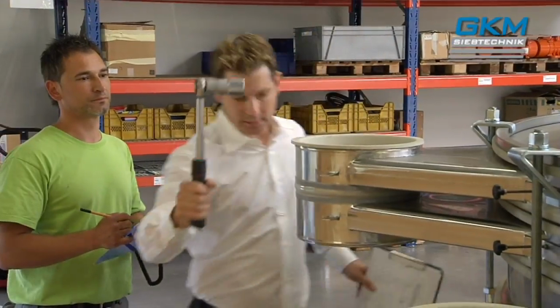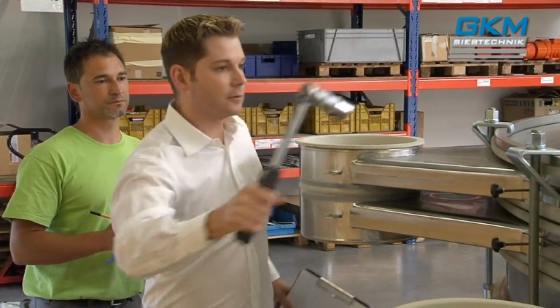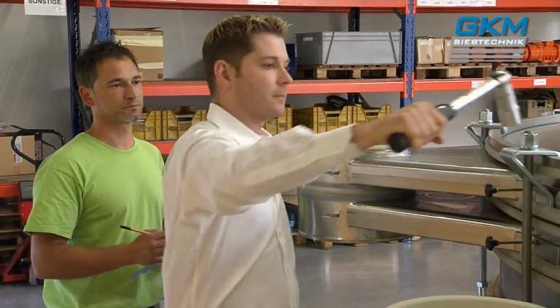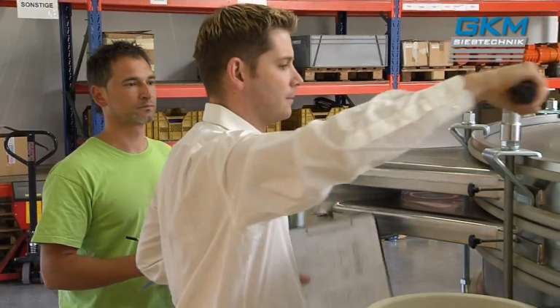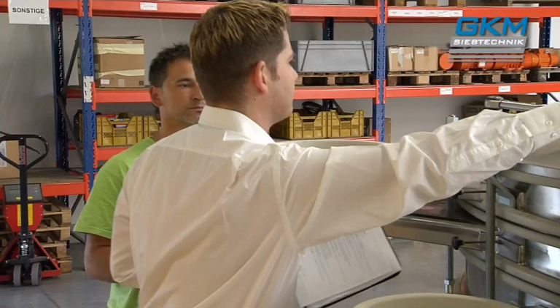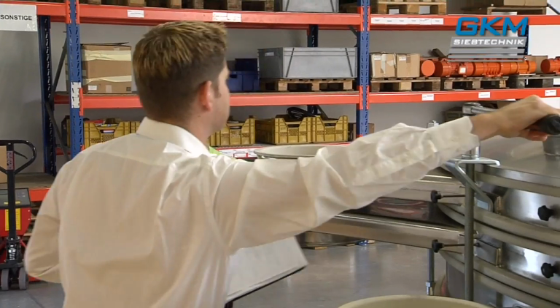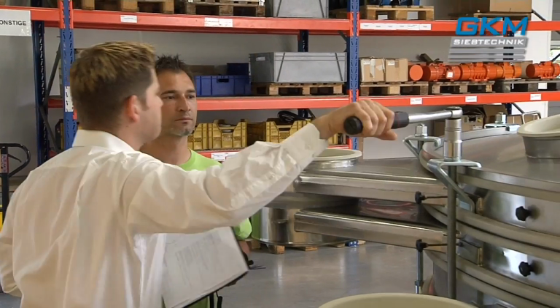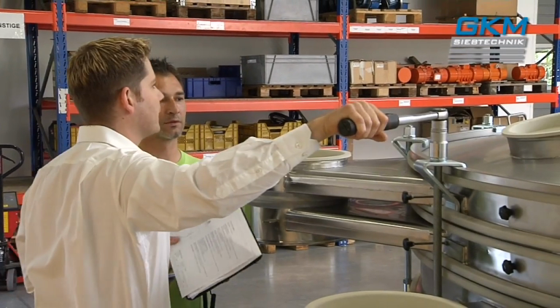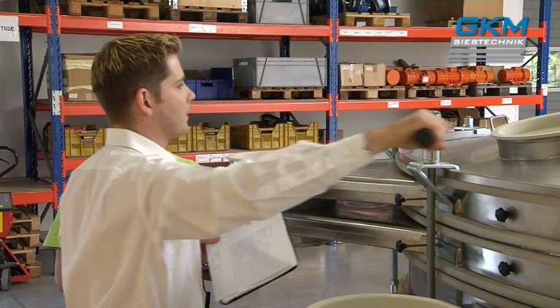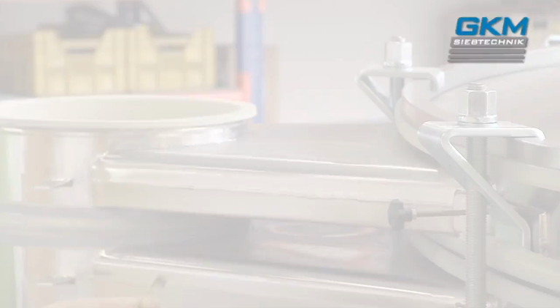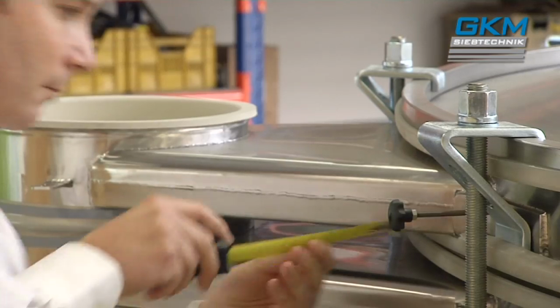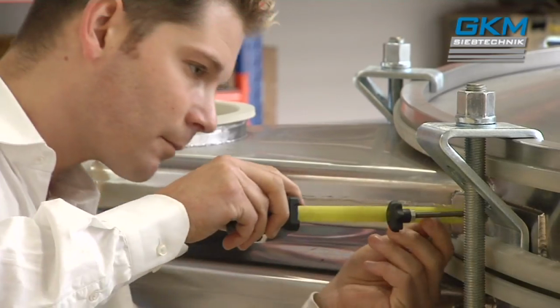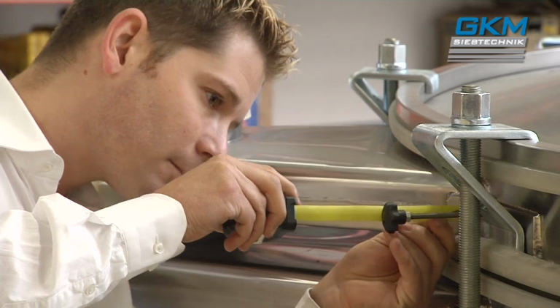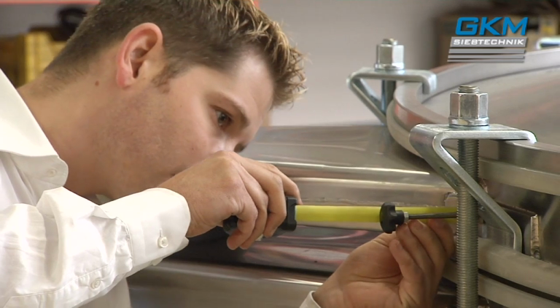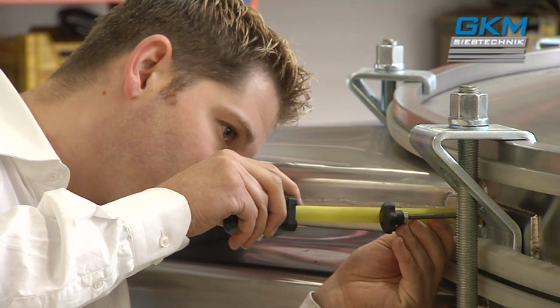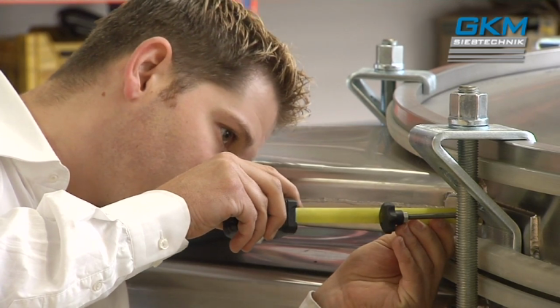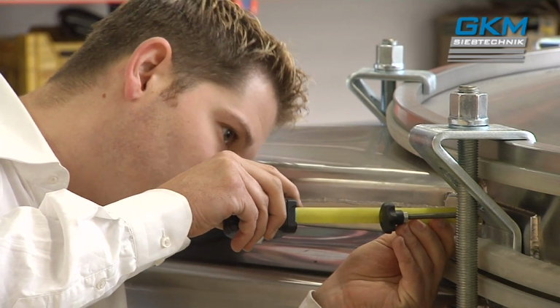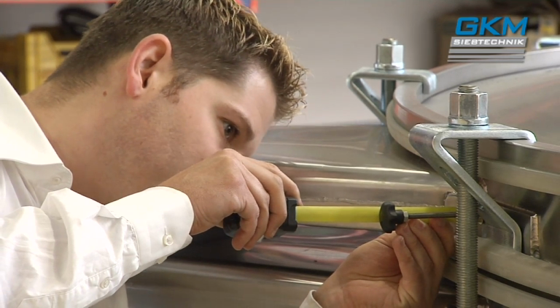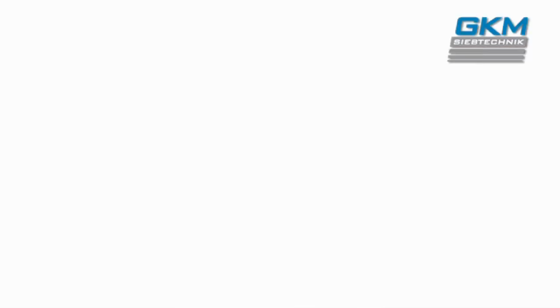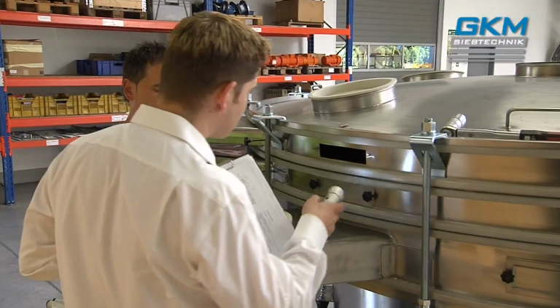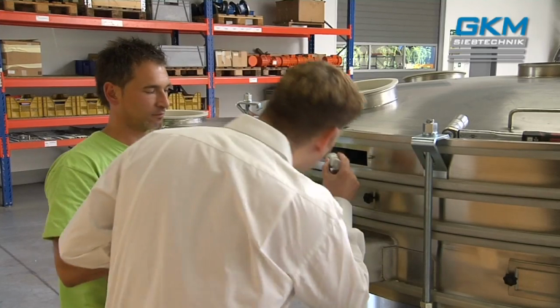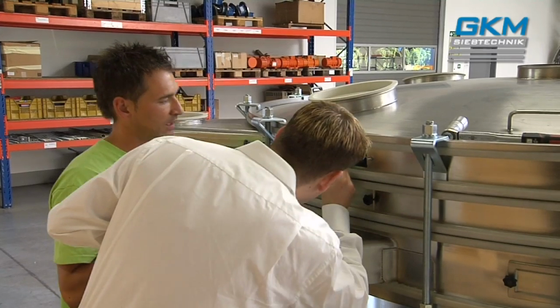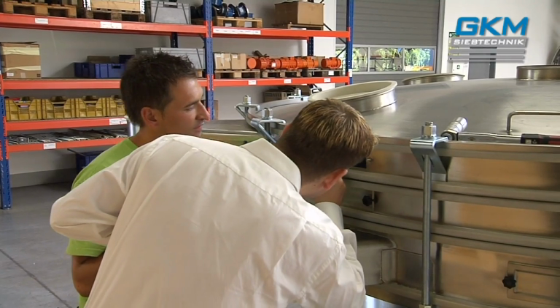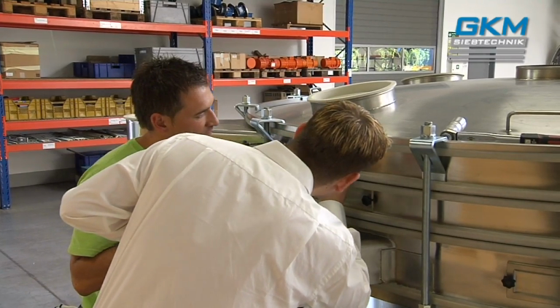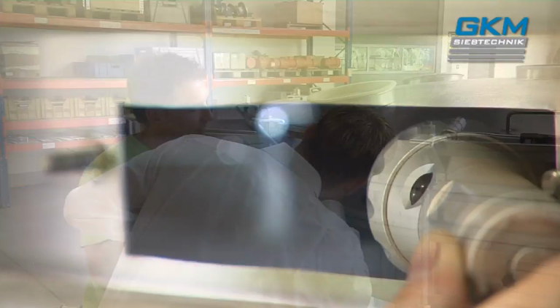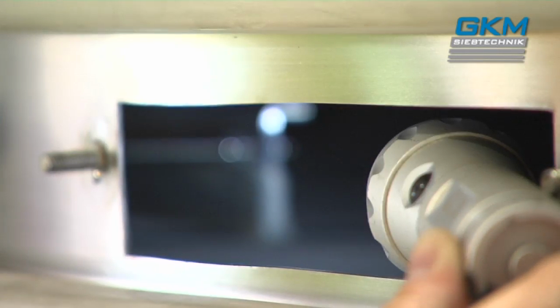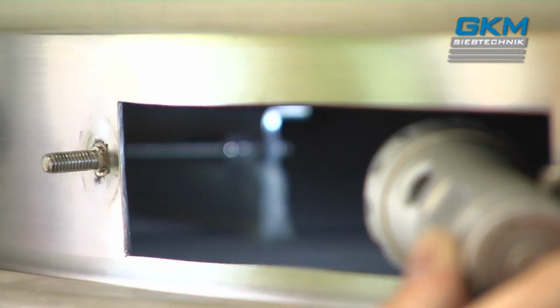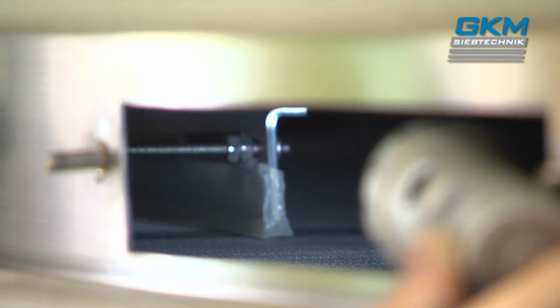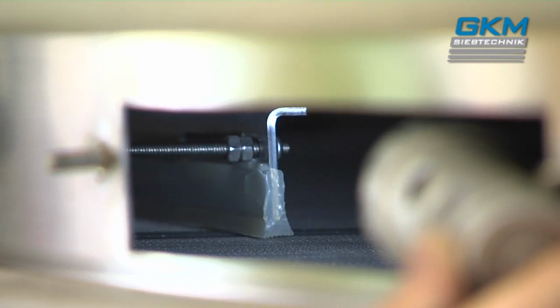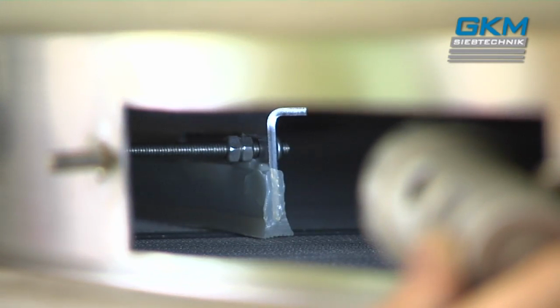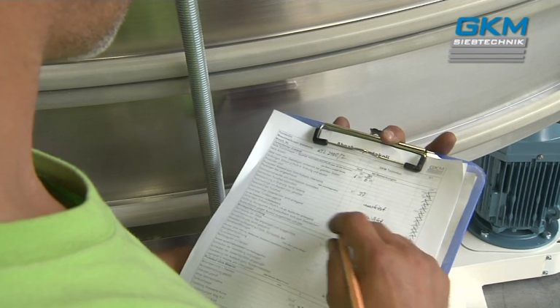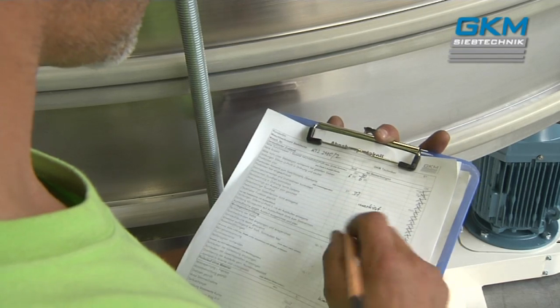Naturally, every single machine goes through an extensive quality control check before leaving our factory. Only when all tests are completed to our fullest satisfaction is the machine passed to the customer.